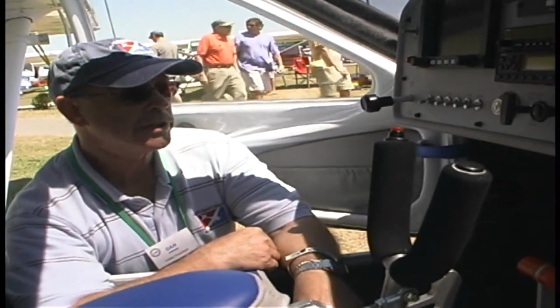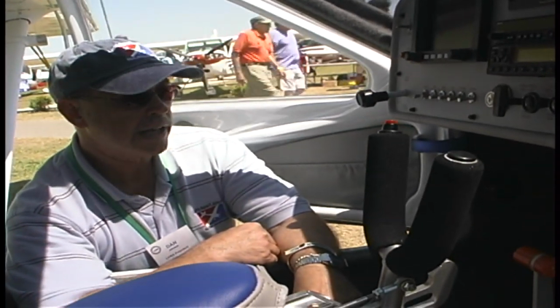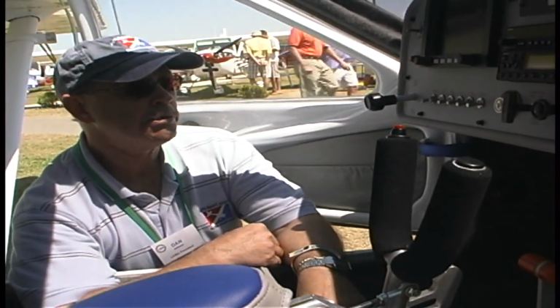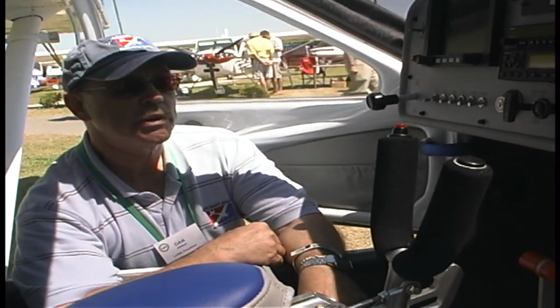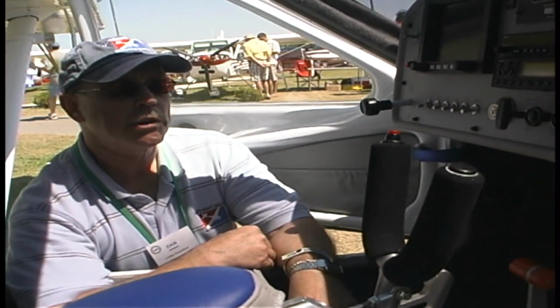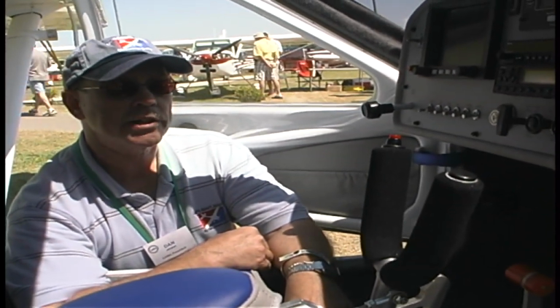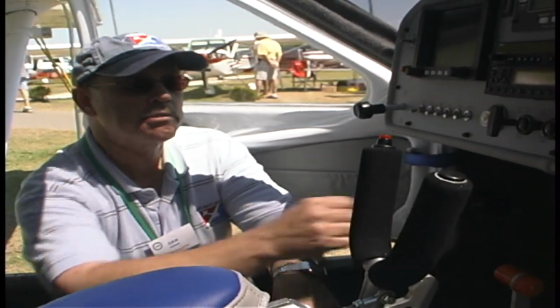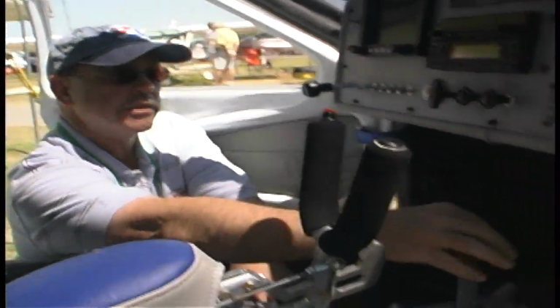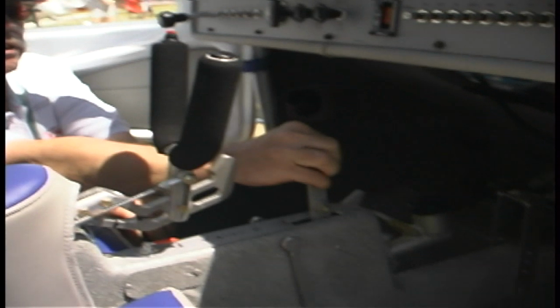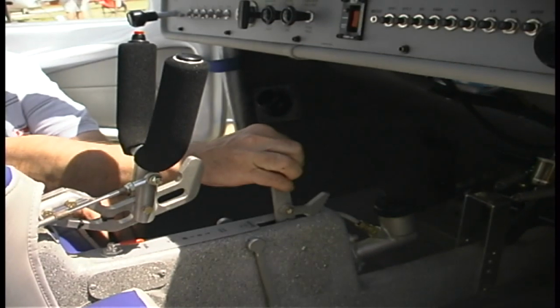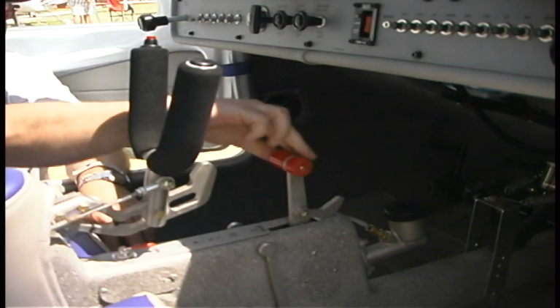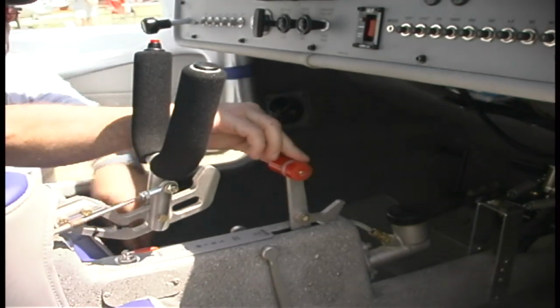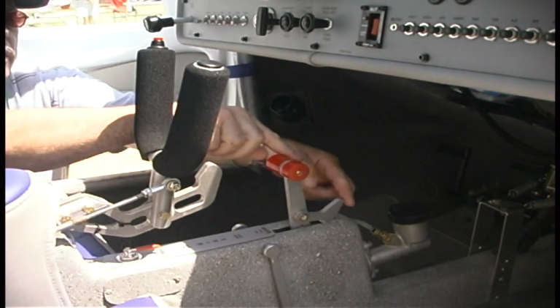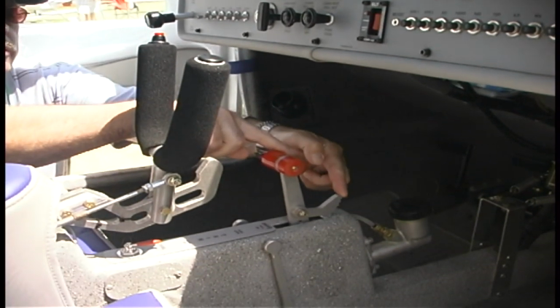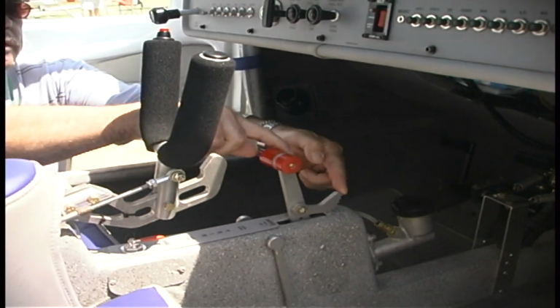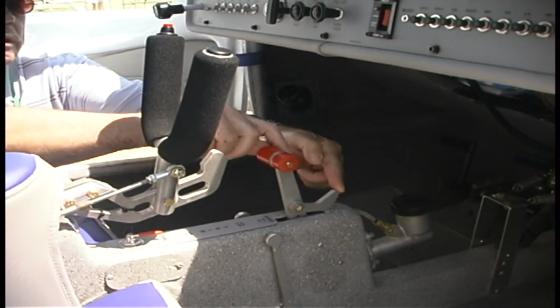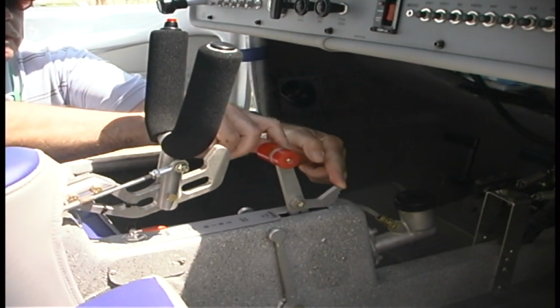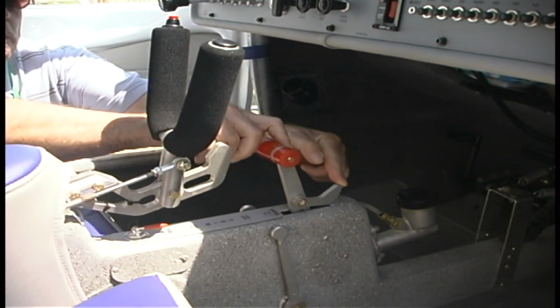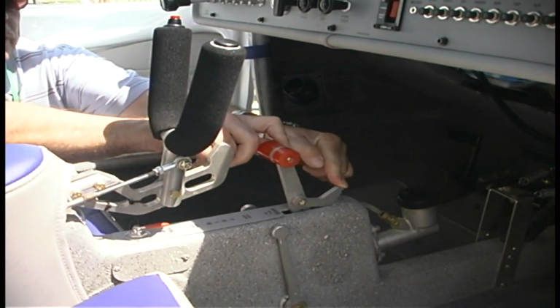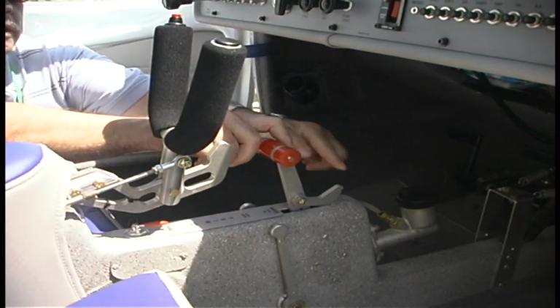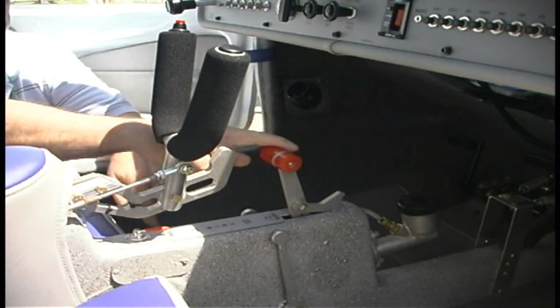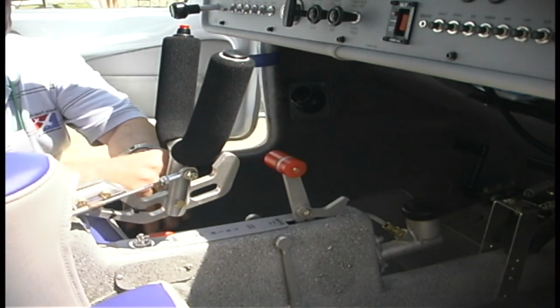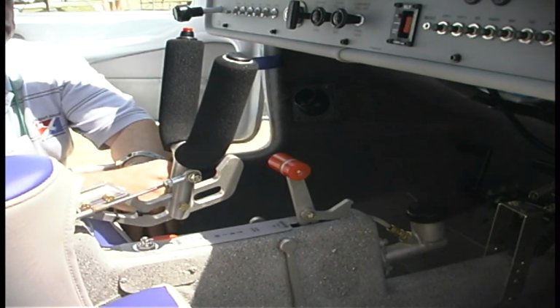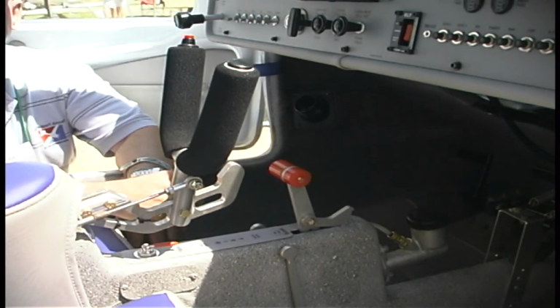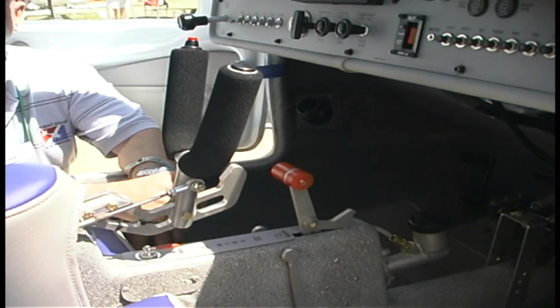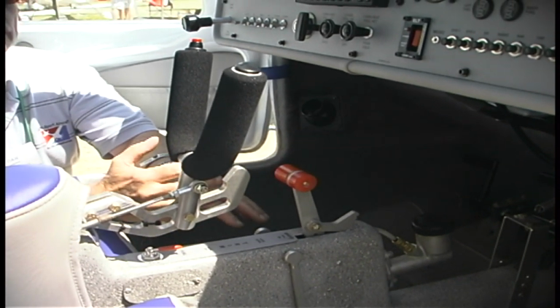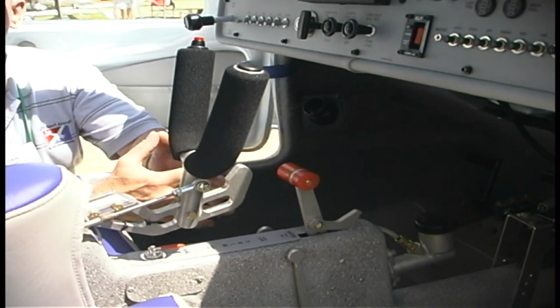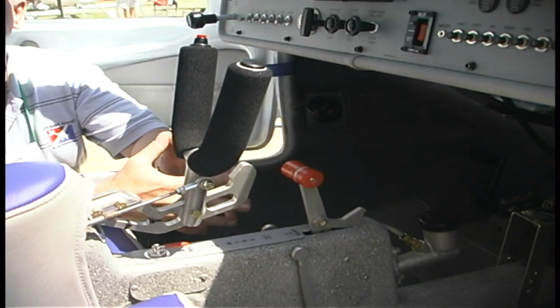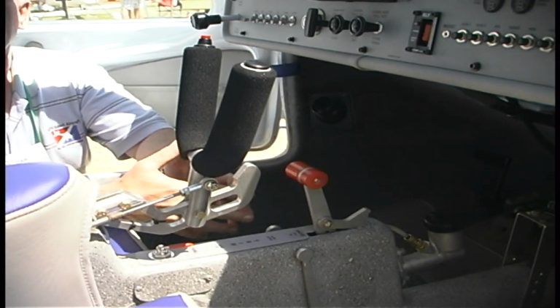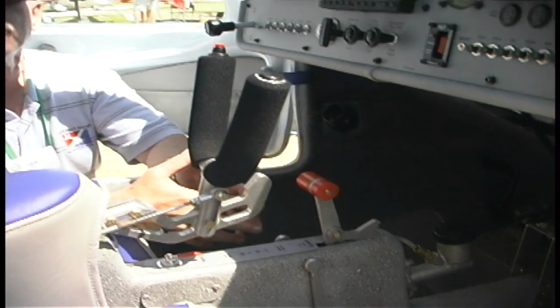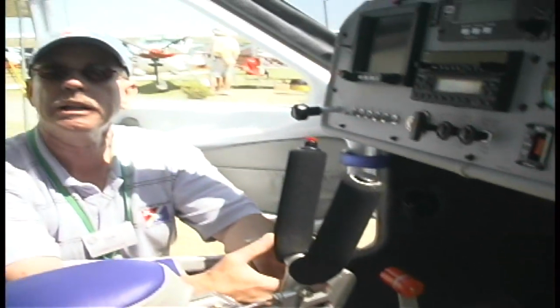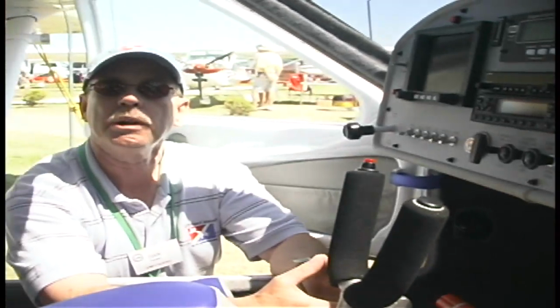It has a steerable nose wheel, but it also has a center brake — this handle in the center here — which has a parking brake feature. If you look at this little tab up to the front, it allows you to put it in a park situation while you're perhaps doing an engine run-up, or just parking the airplane for a ramp refueling exercise or something like that.